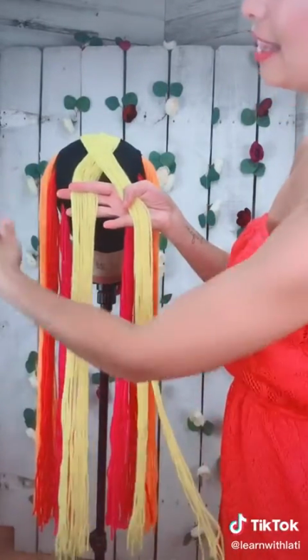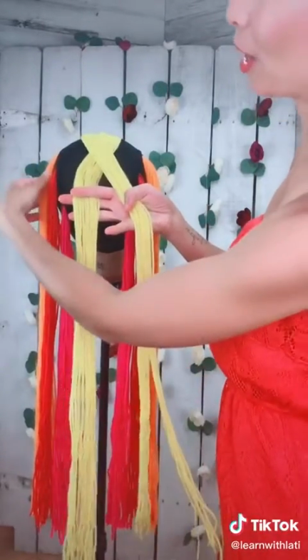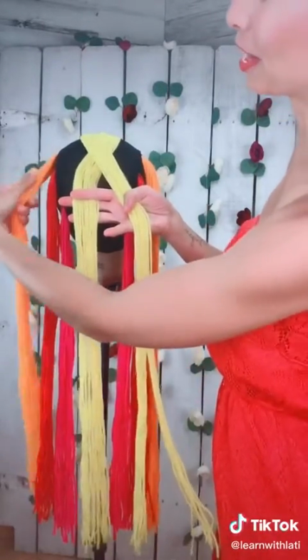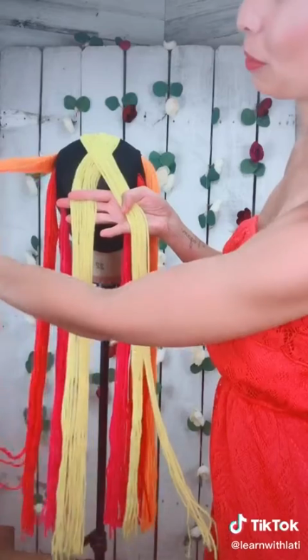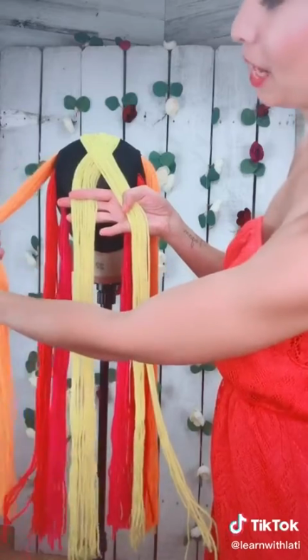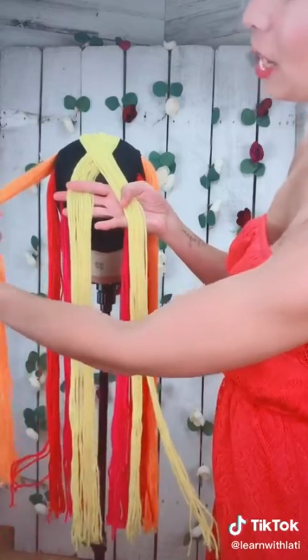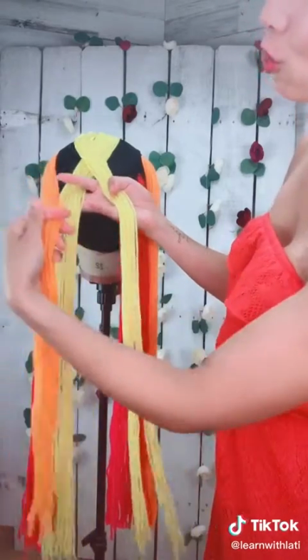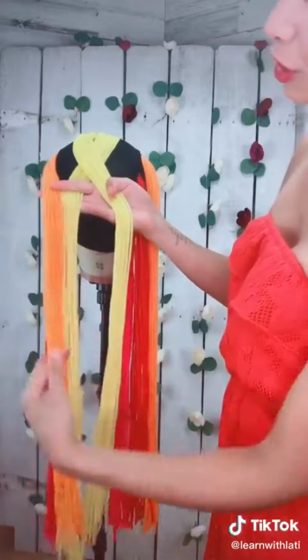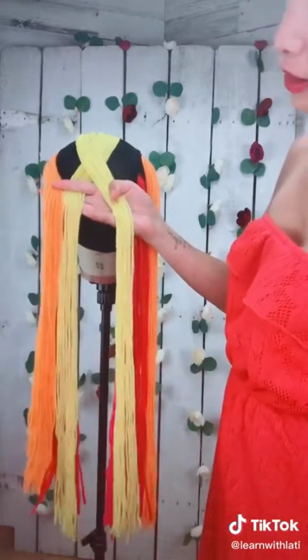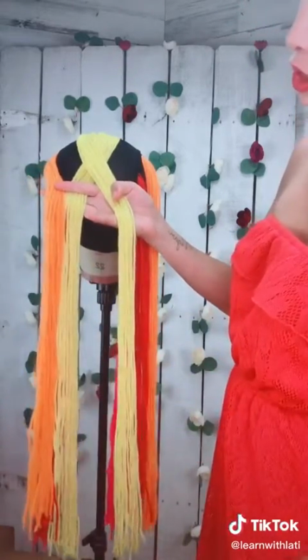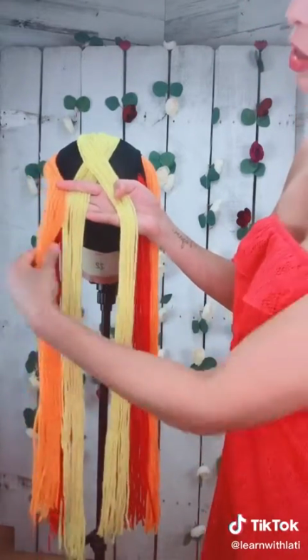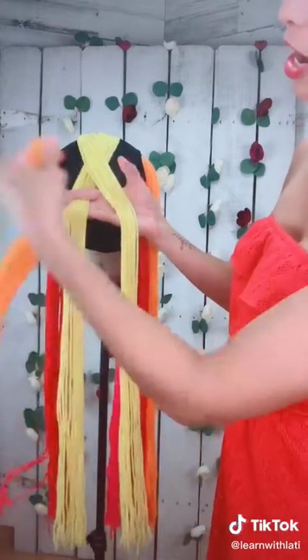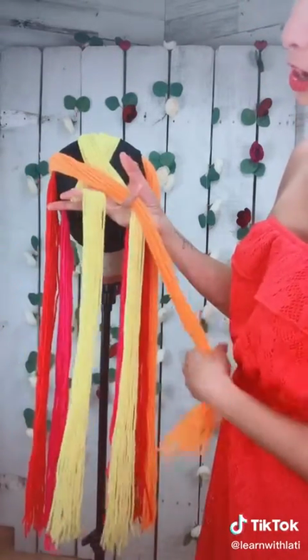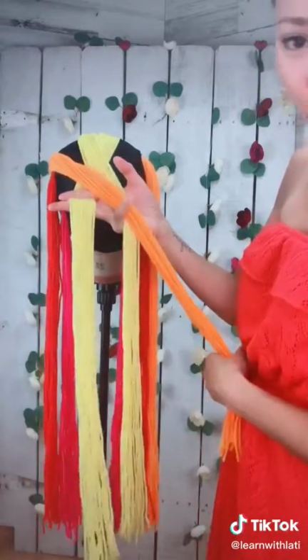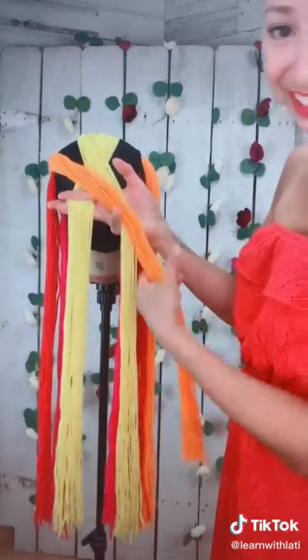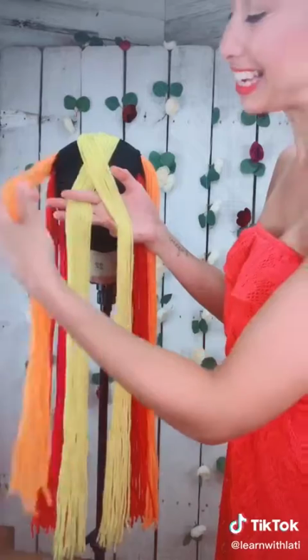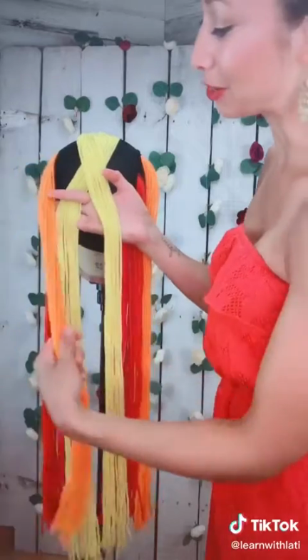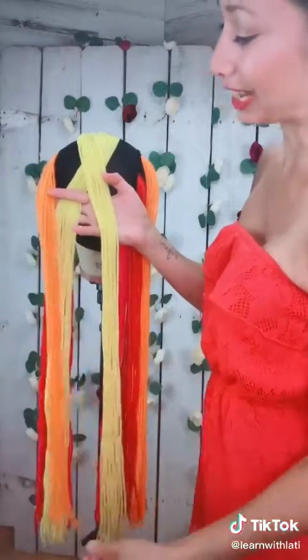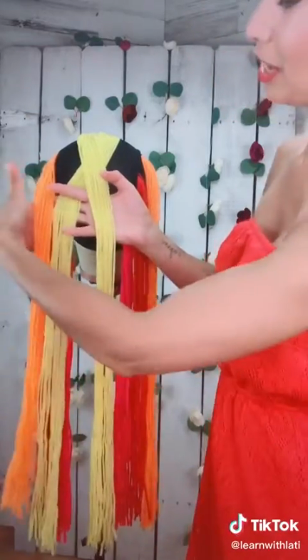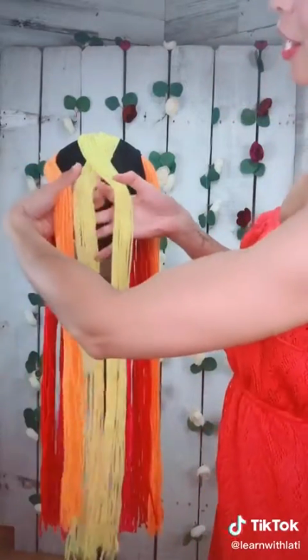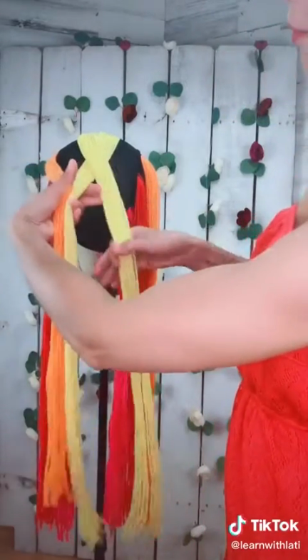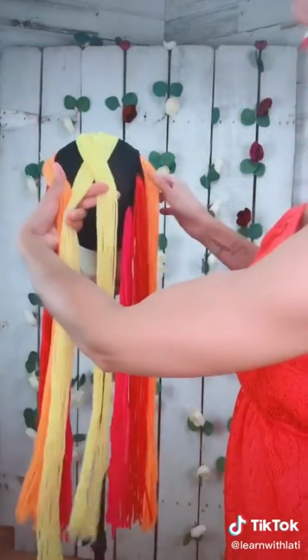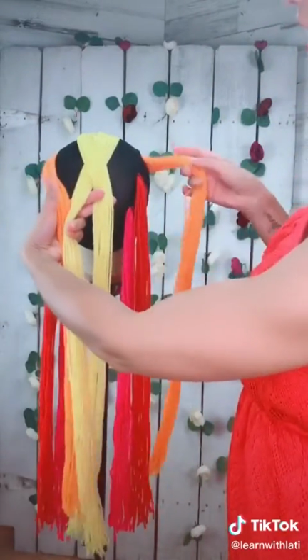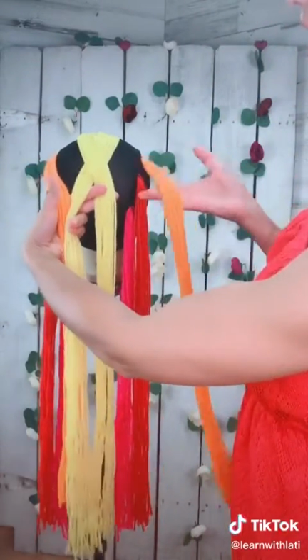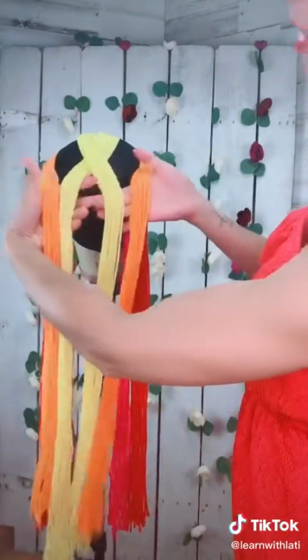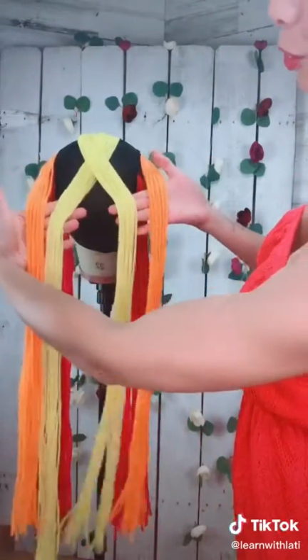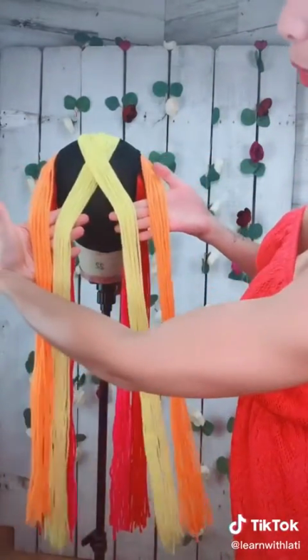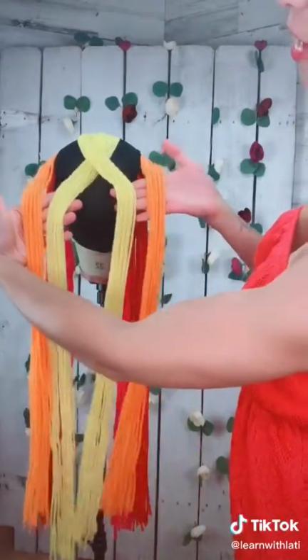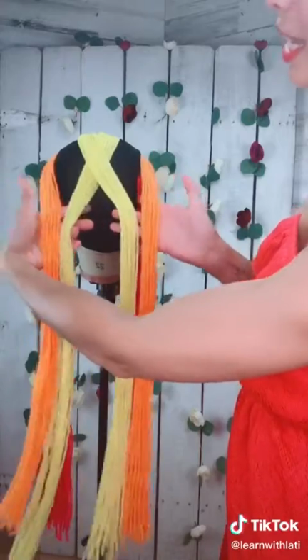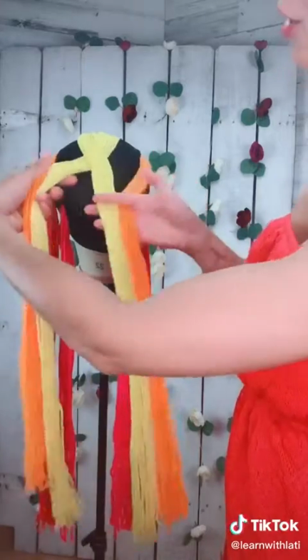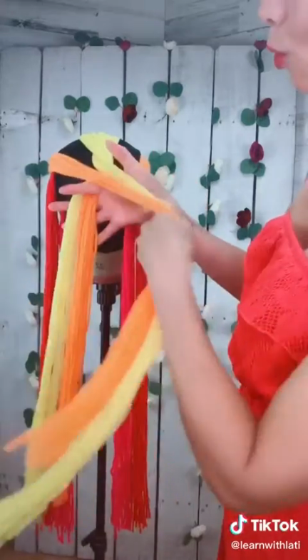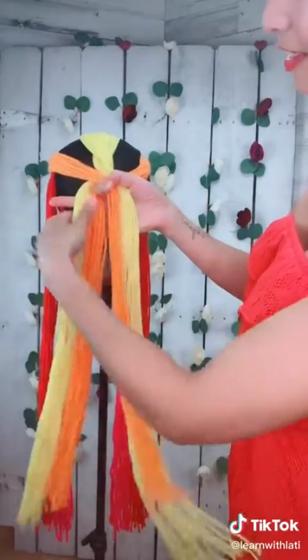Then you grab your section from the left, join your left strand — do not cross it over, keep it to the left. Grab your right section, keep it to the right. From here you cross them.